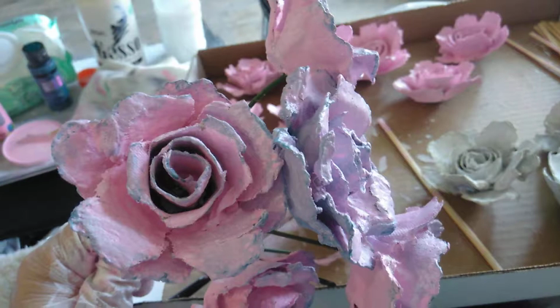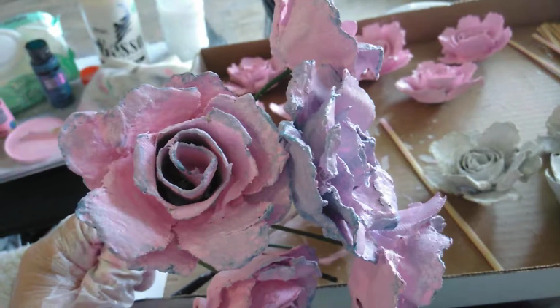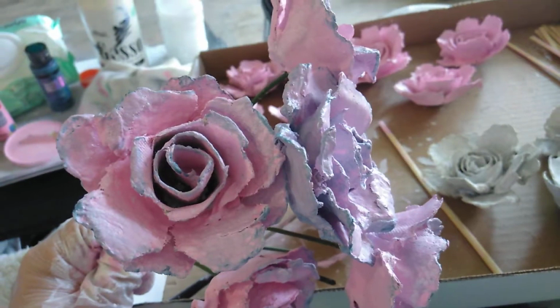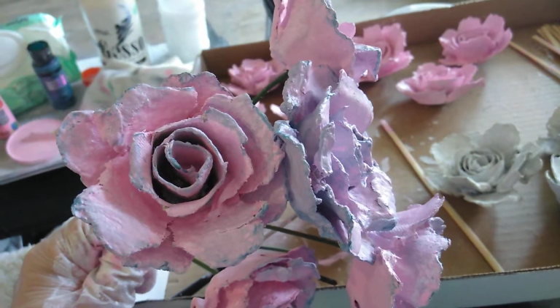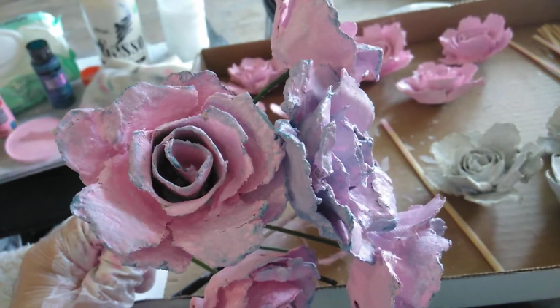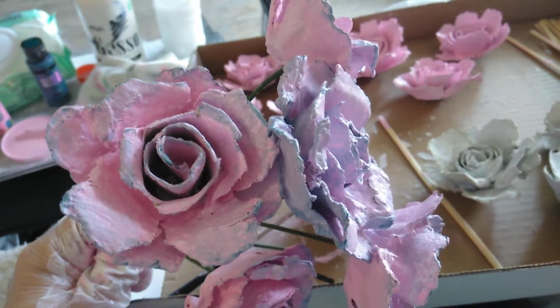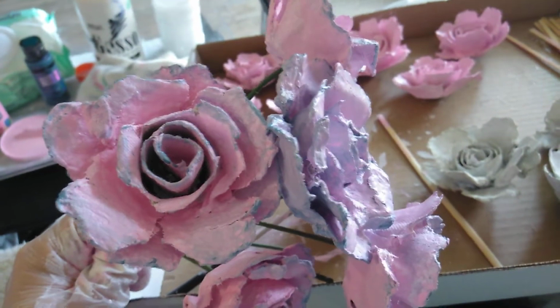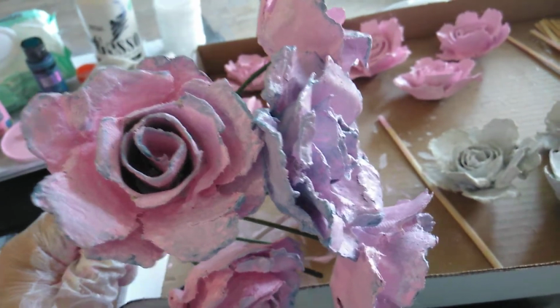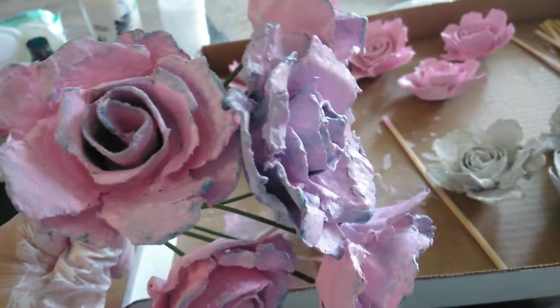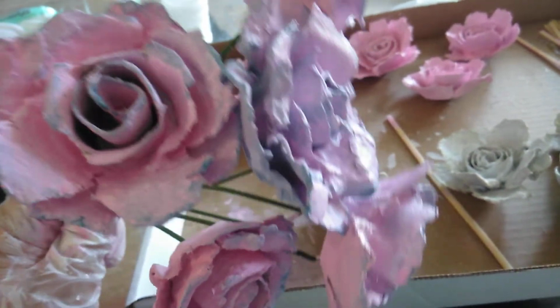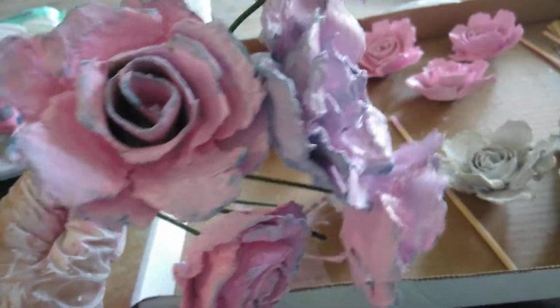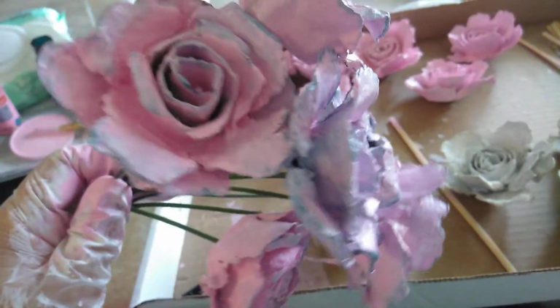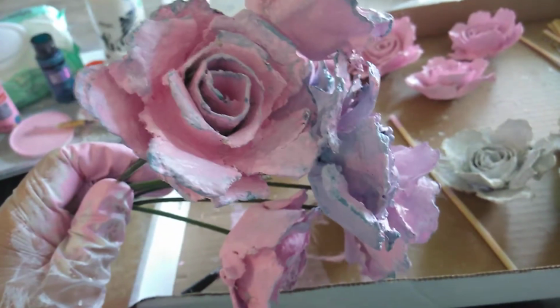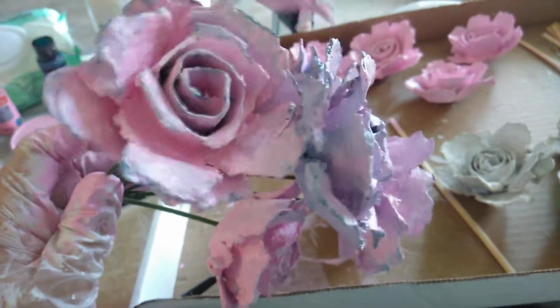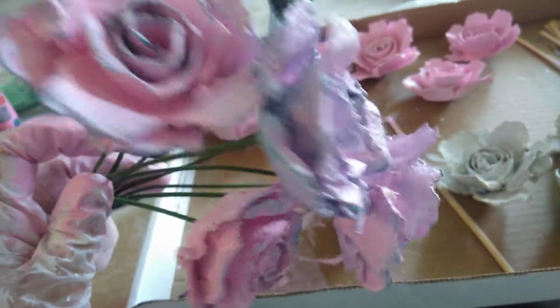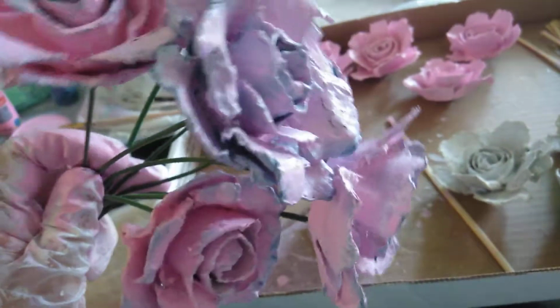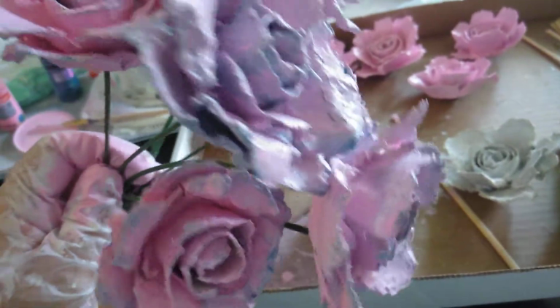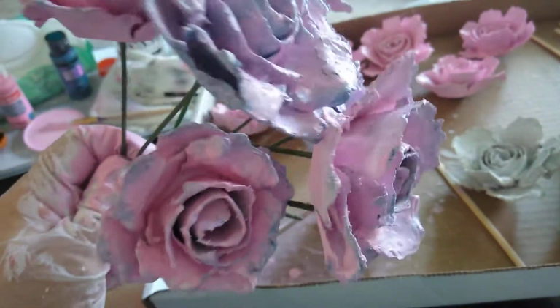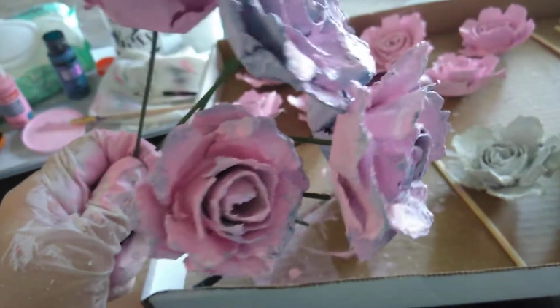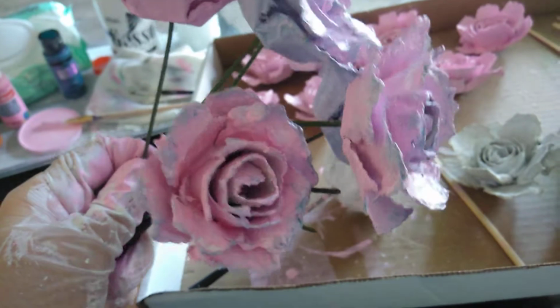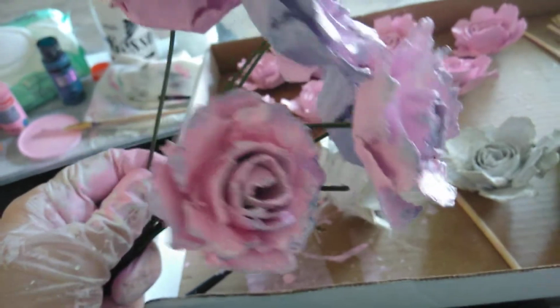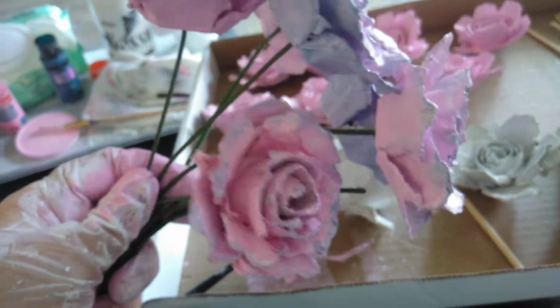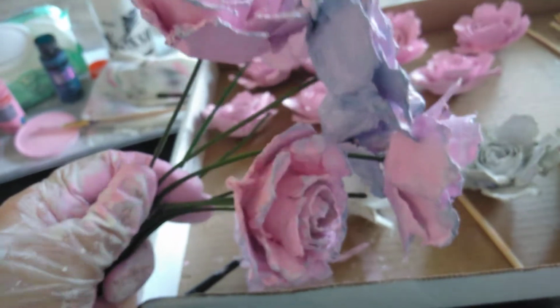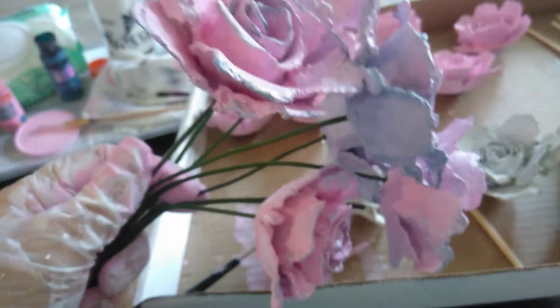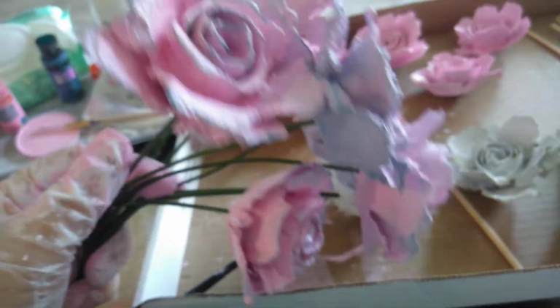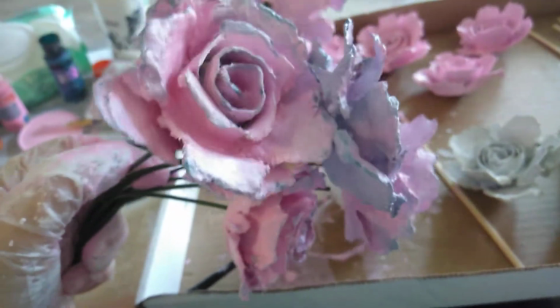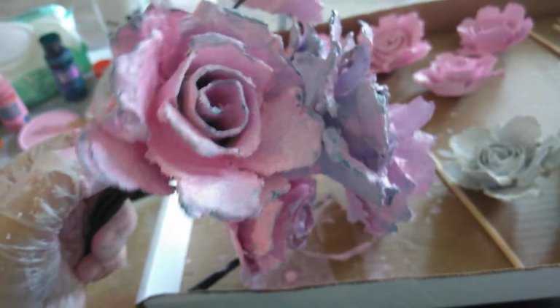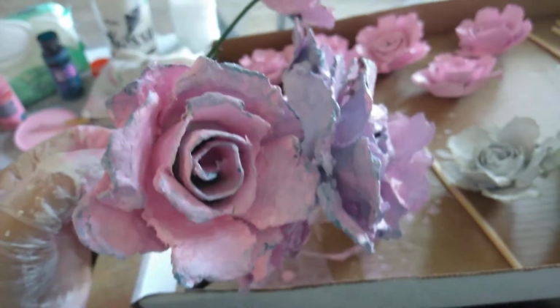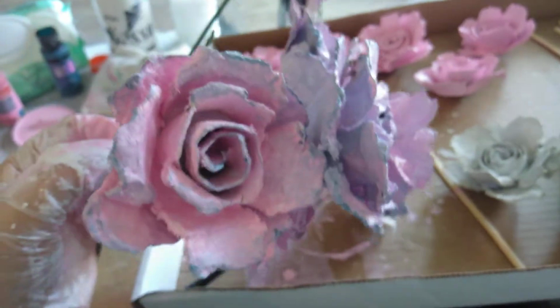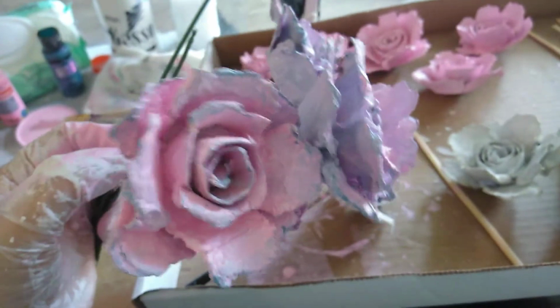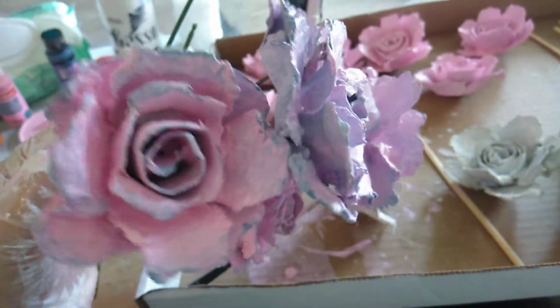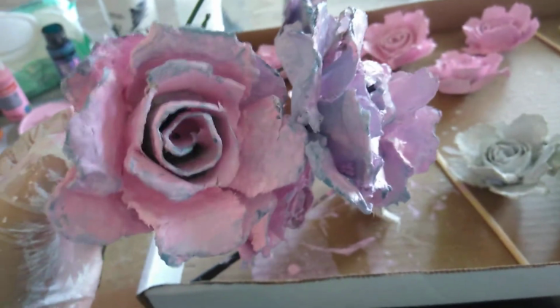Welcome back to my channel. I wanted to give you an update. I'm in the process of painting my beautiful egg carton roses.